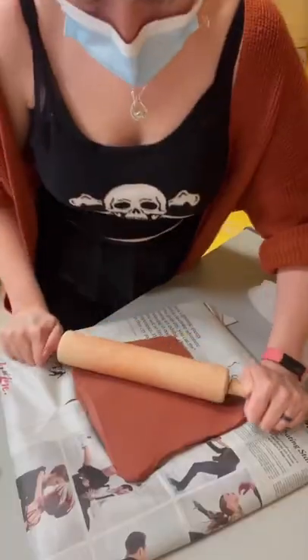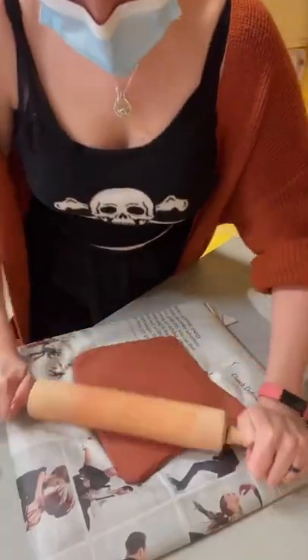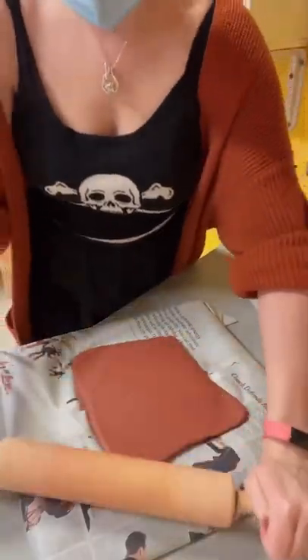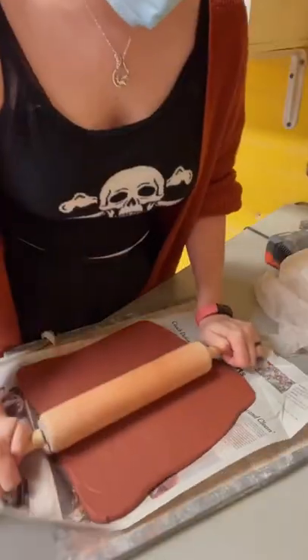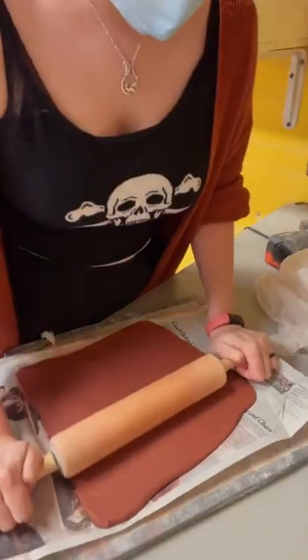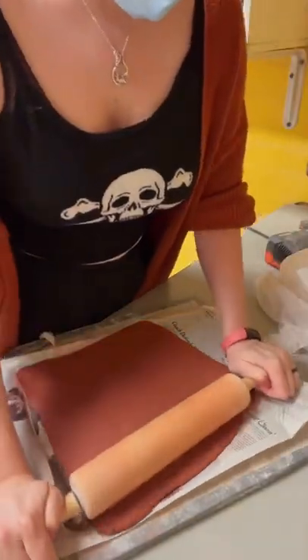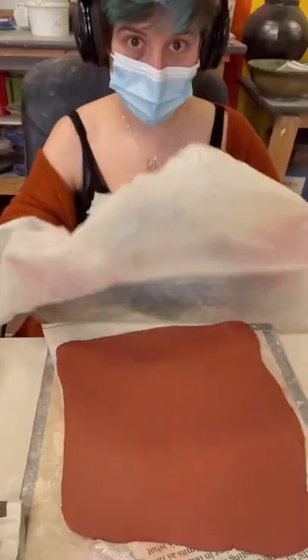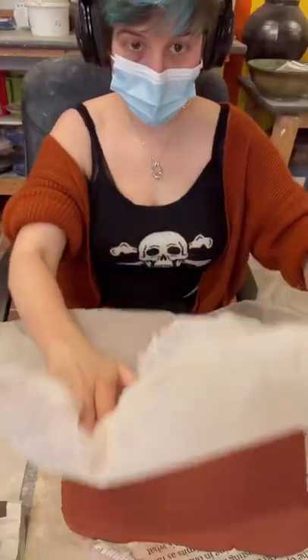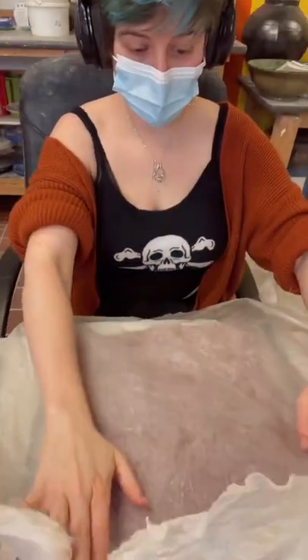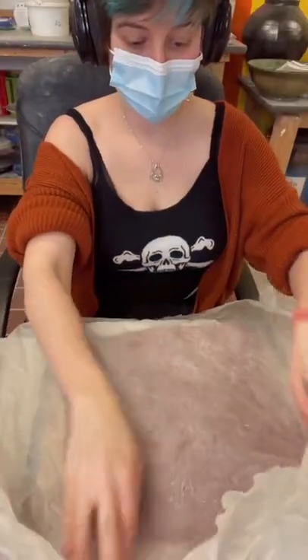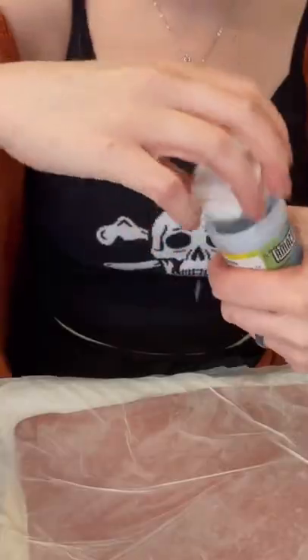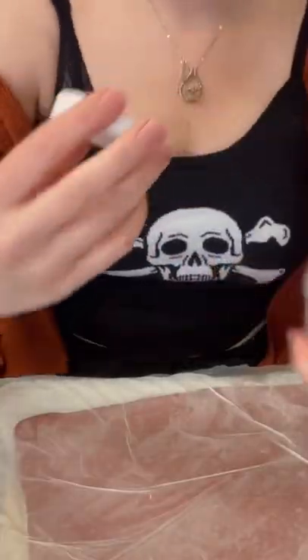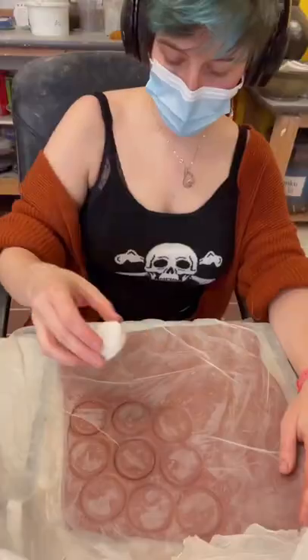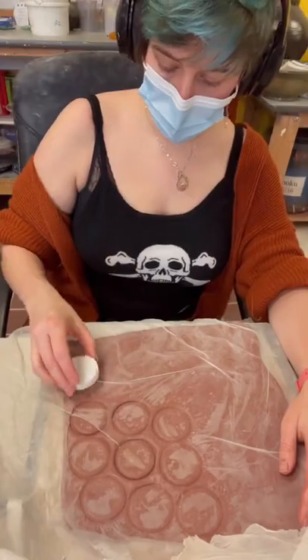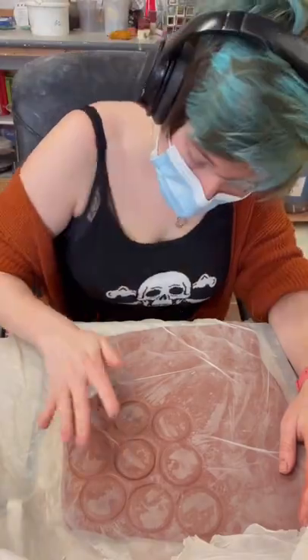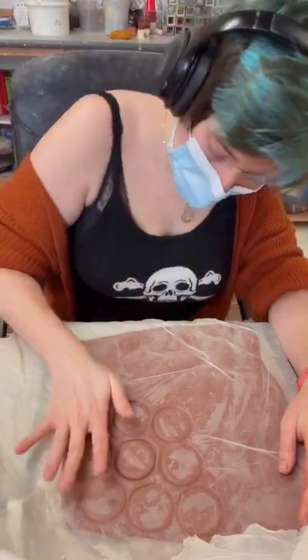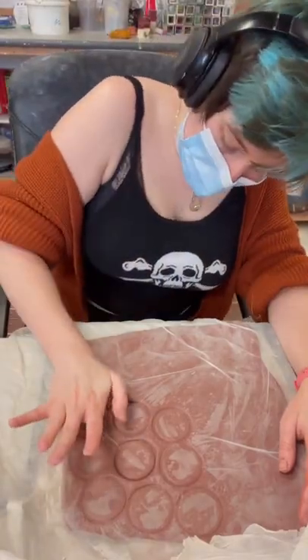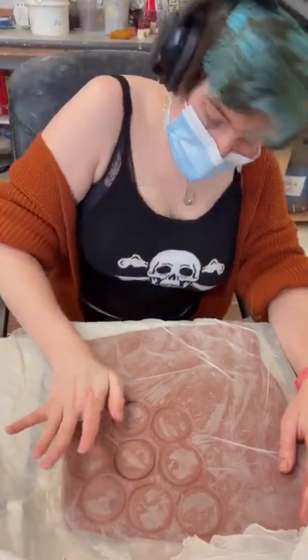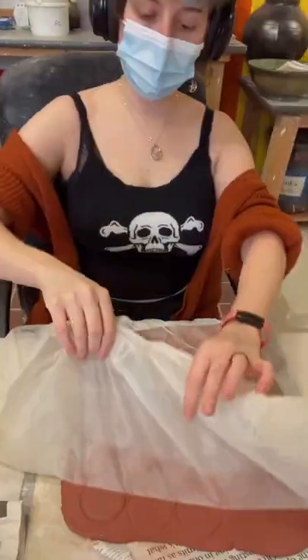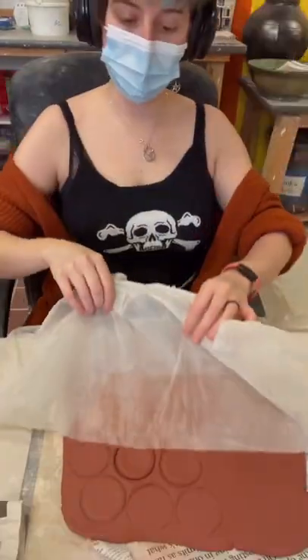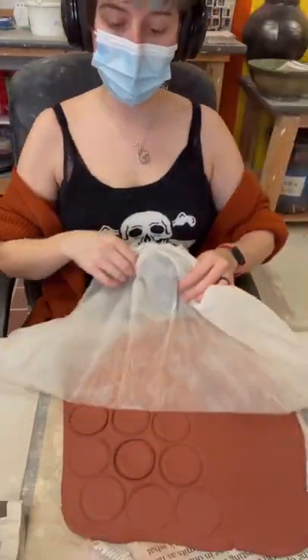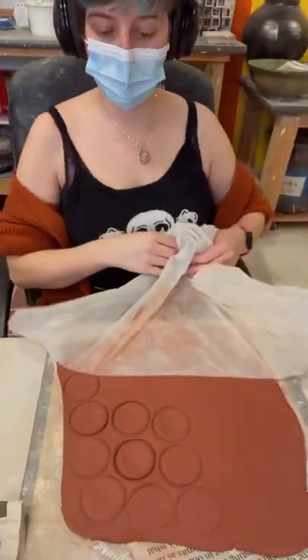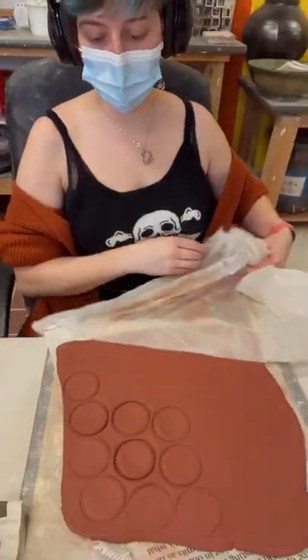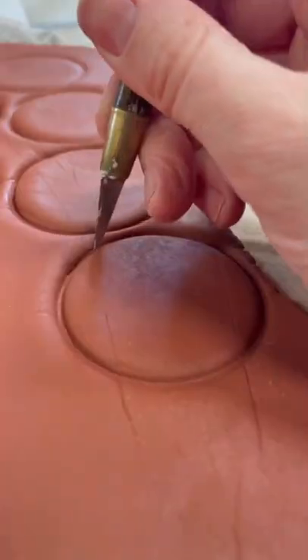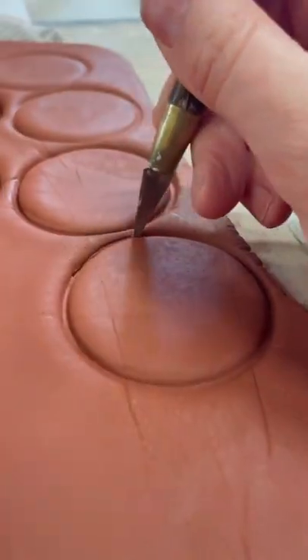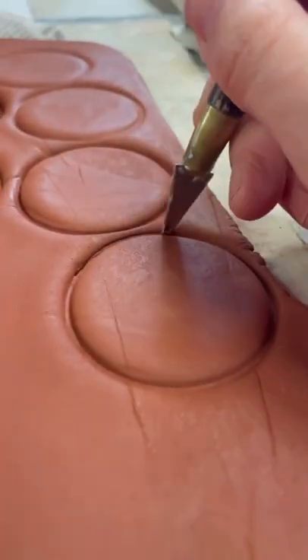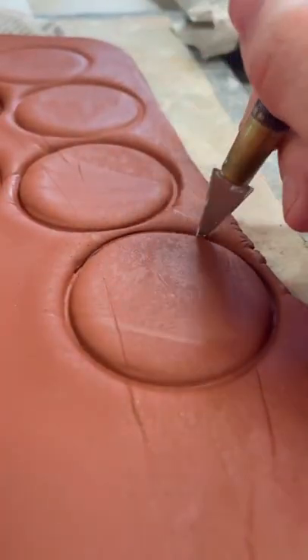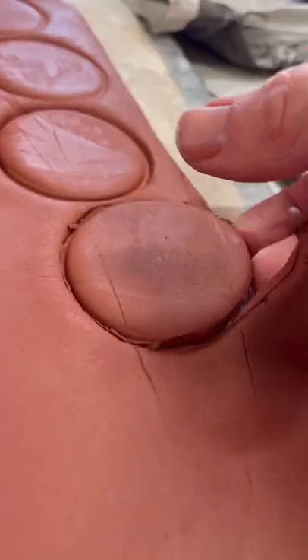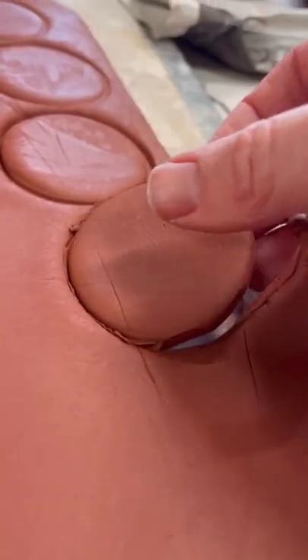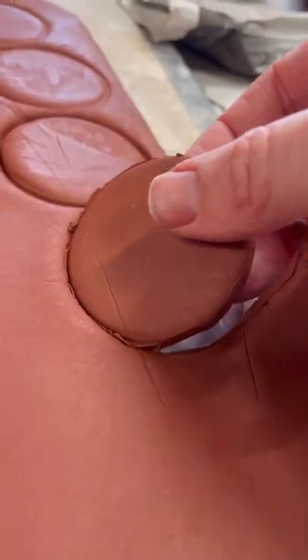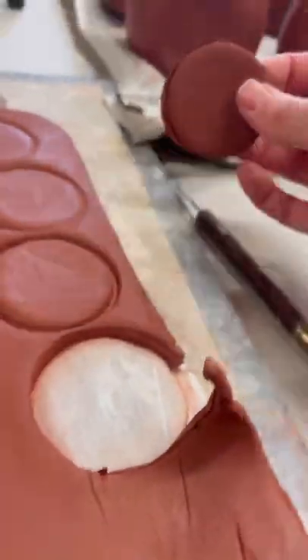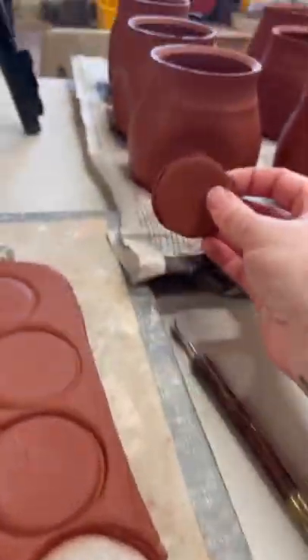Here I'm rolling out a slab of this lovely red clay before I use a jar lid to cut out the door shapes. Then I pop them in right where I made that indent earlier.